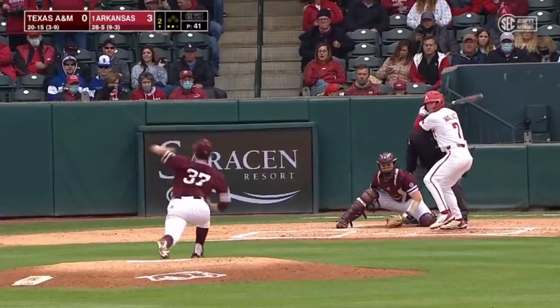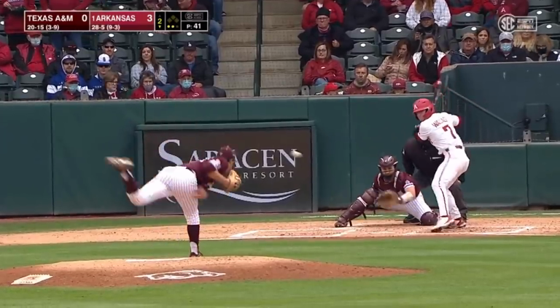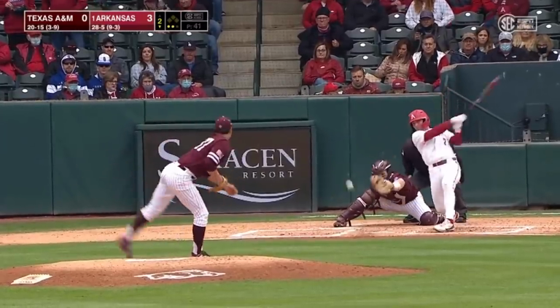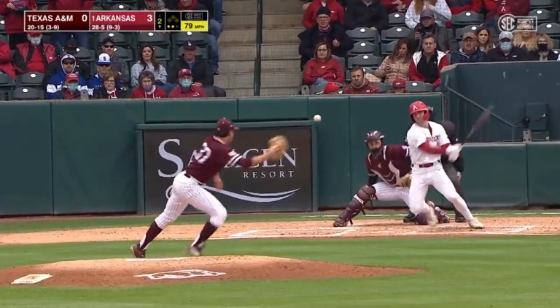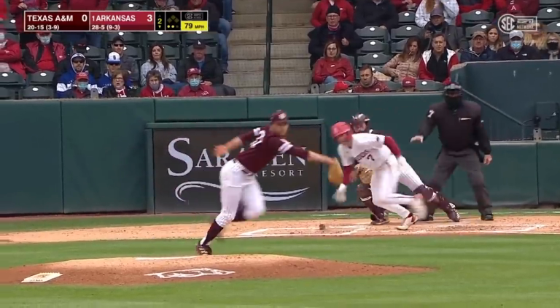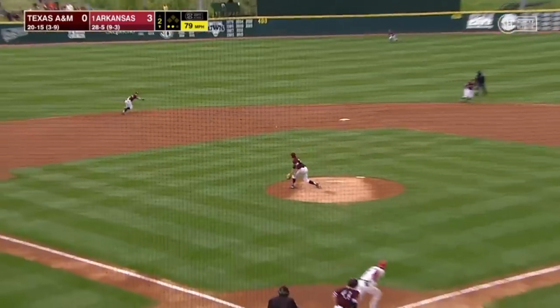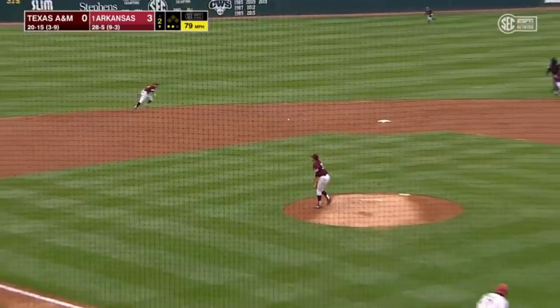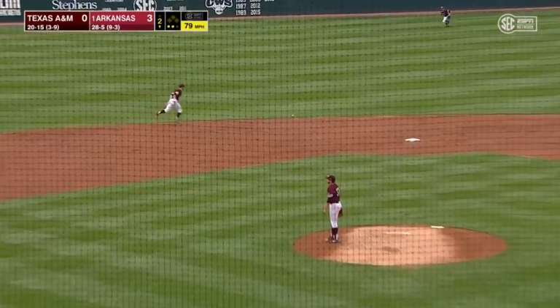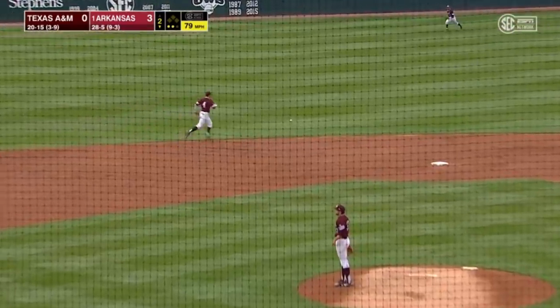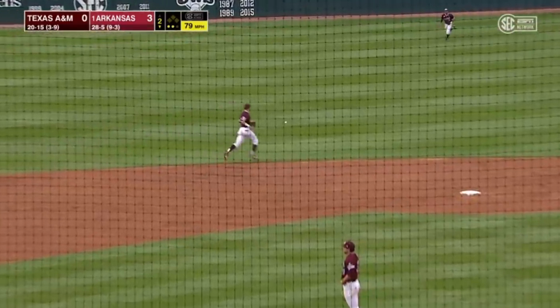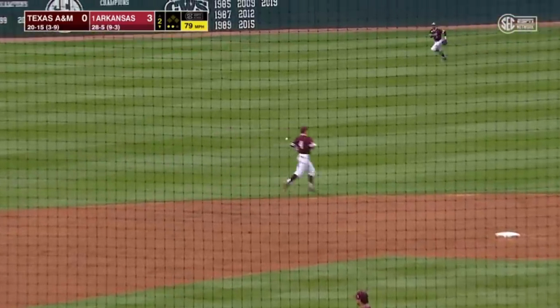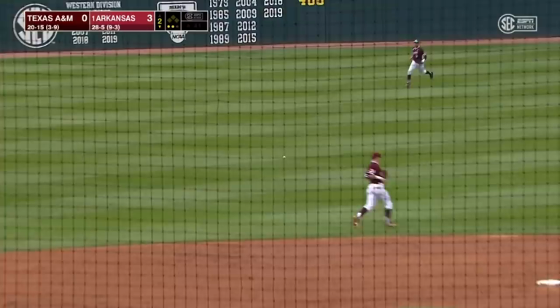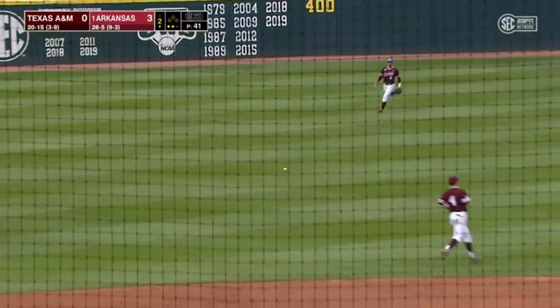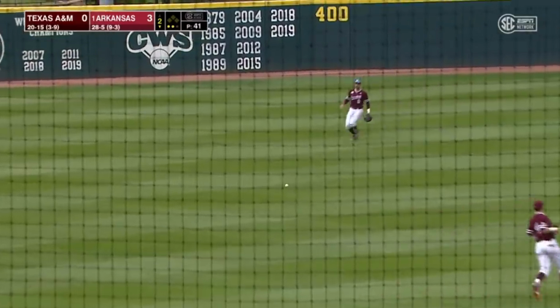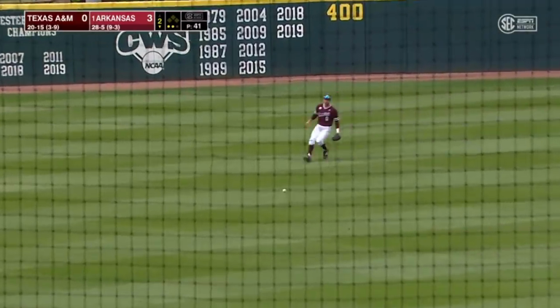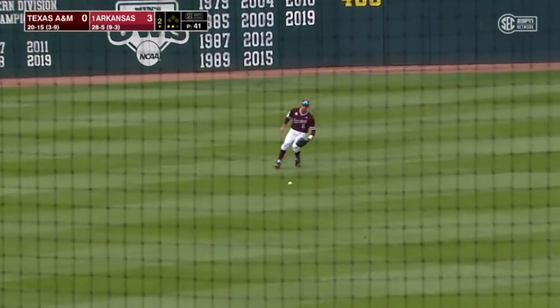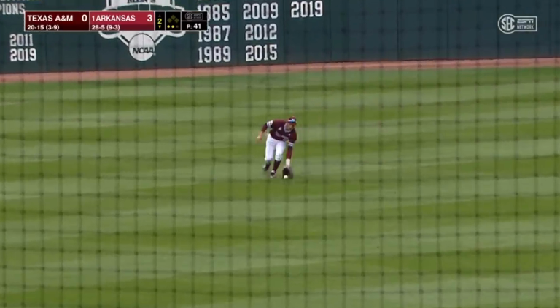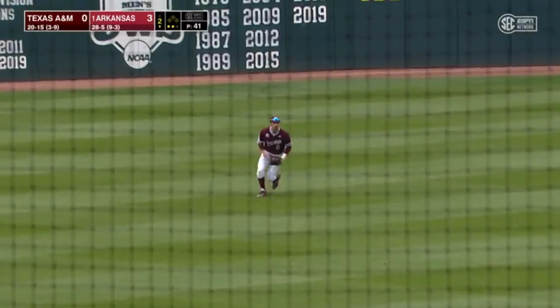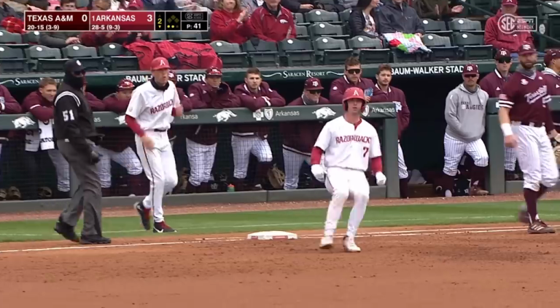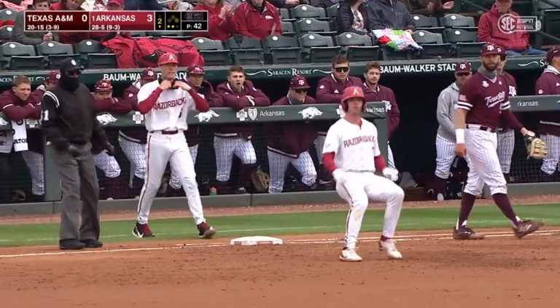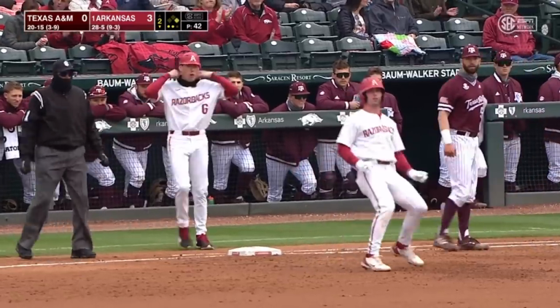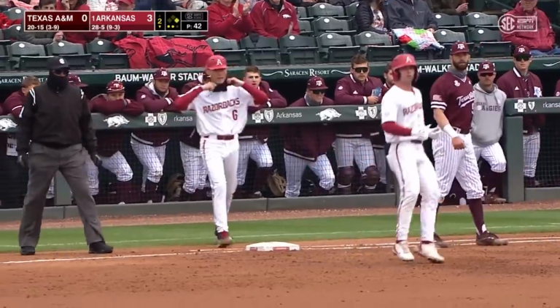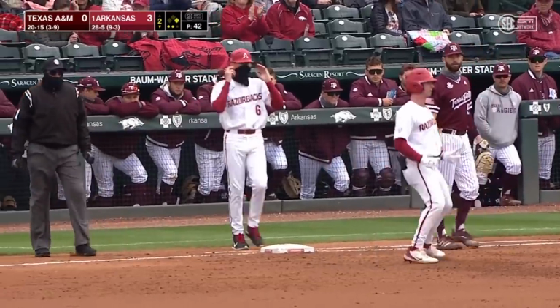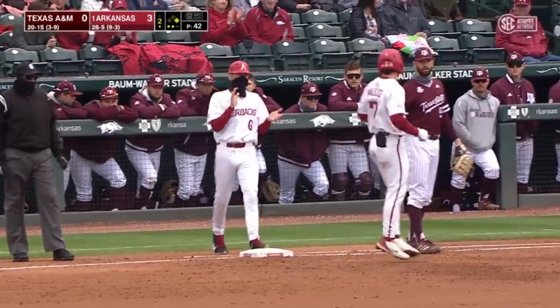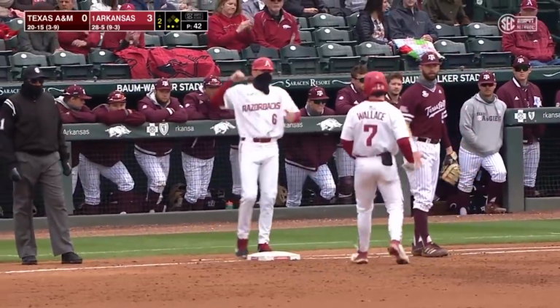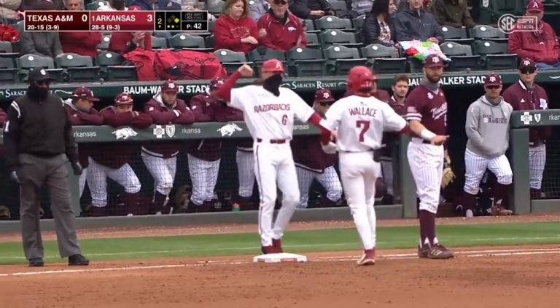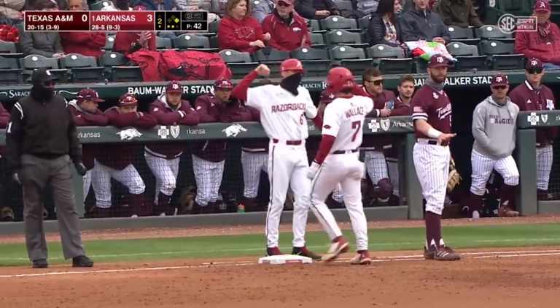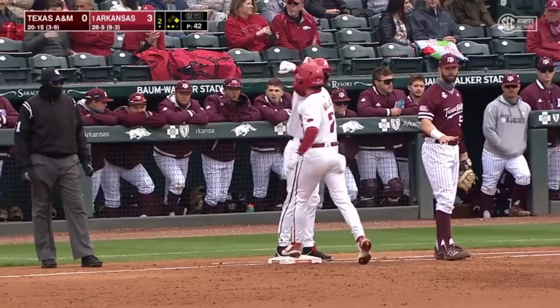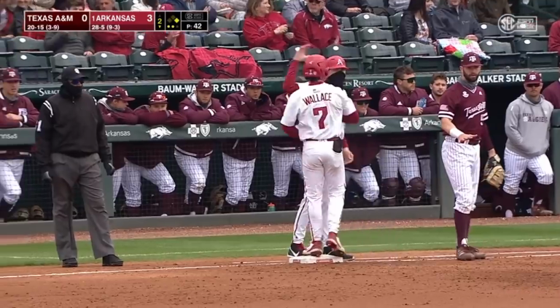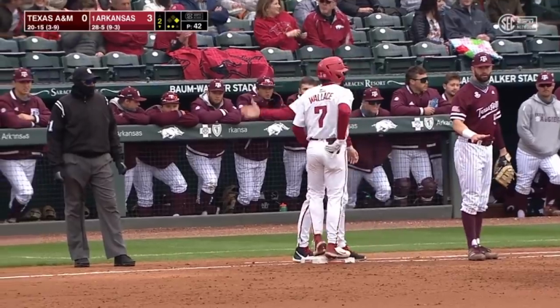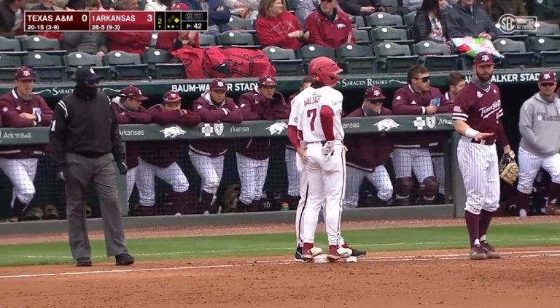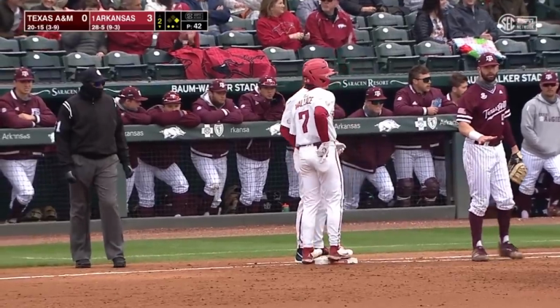Between innings, as Caden Wallace steps in, and he chops one up the middle — well to the left of second base, but that's a base hit.